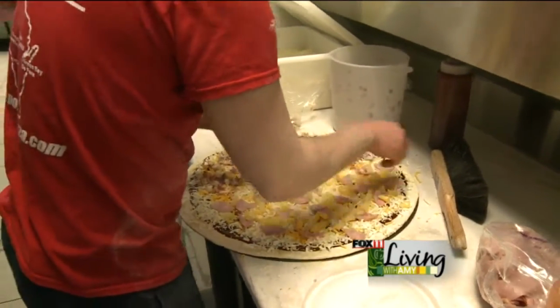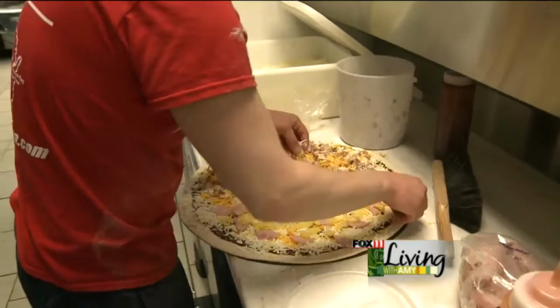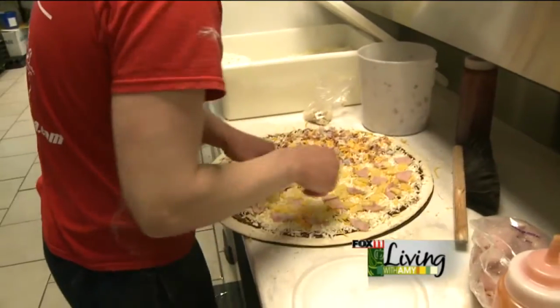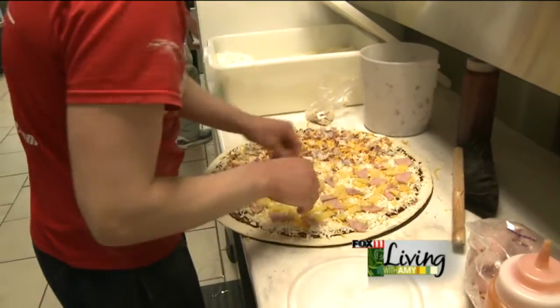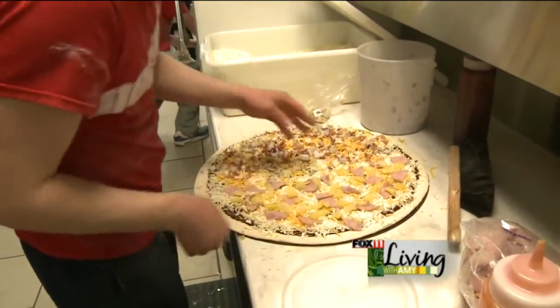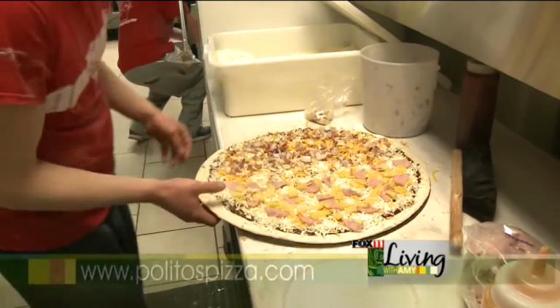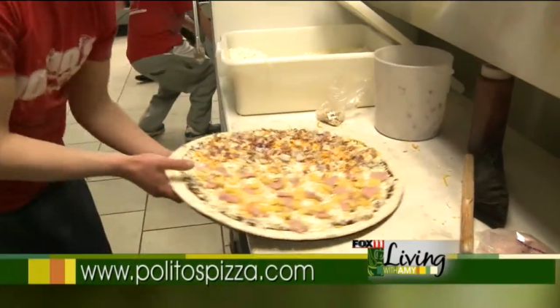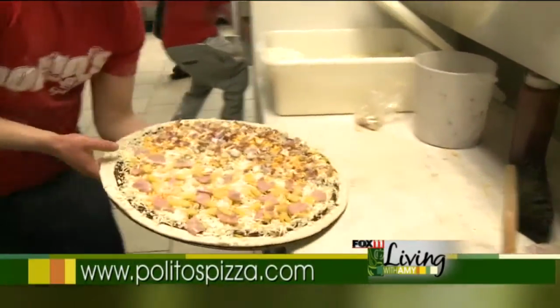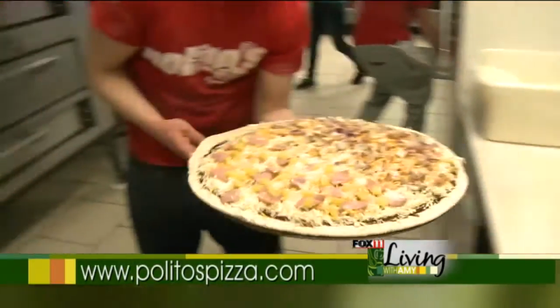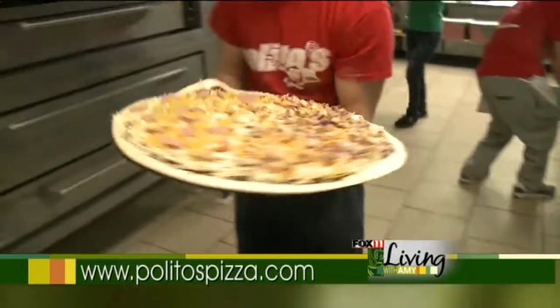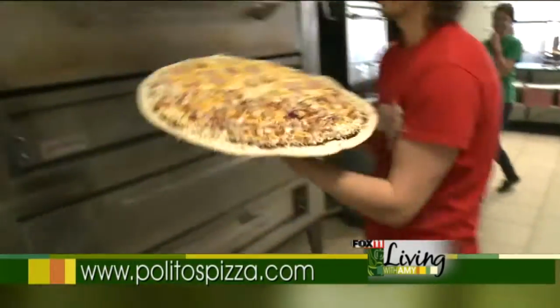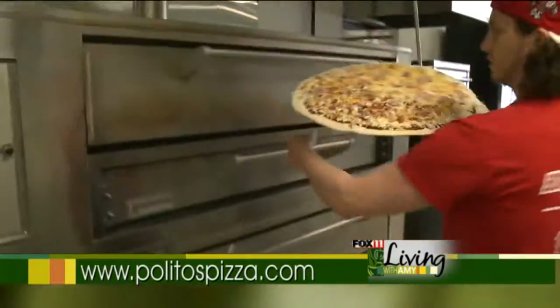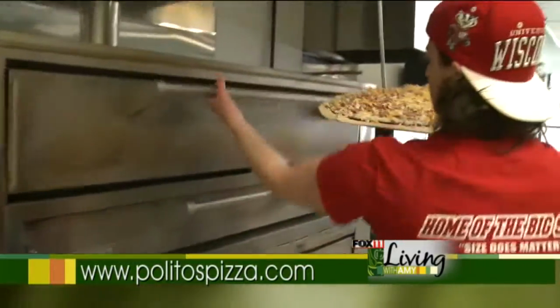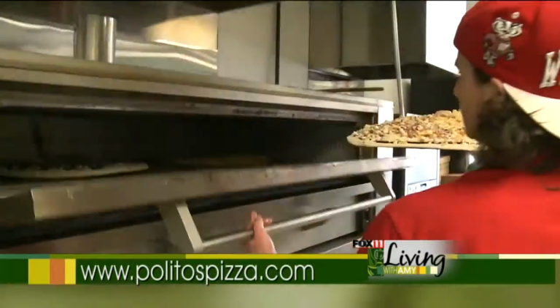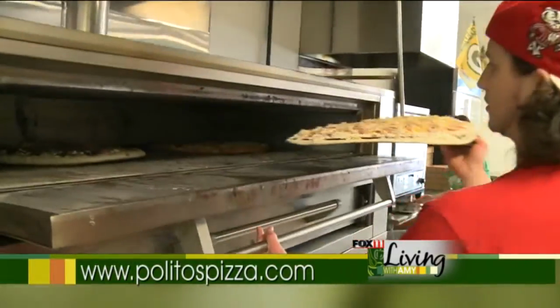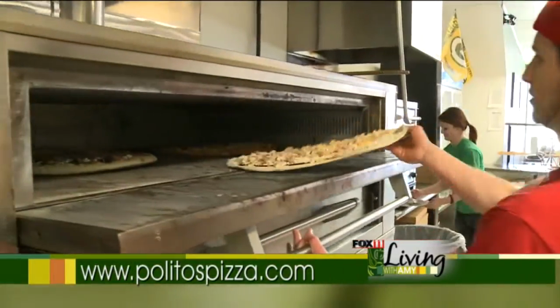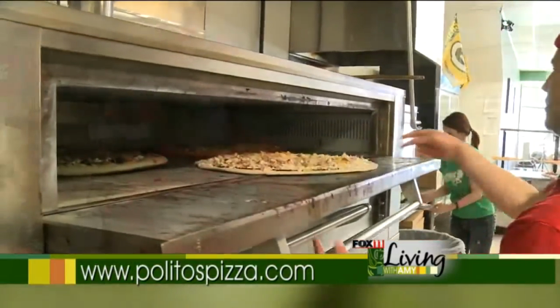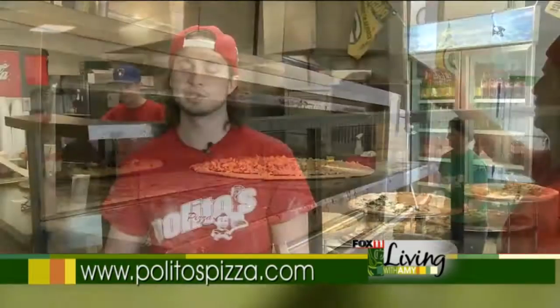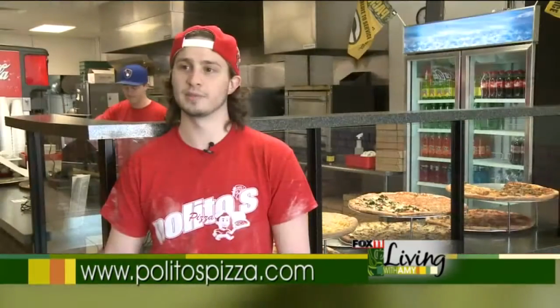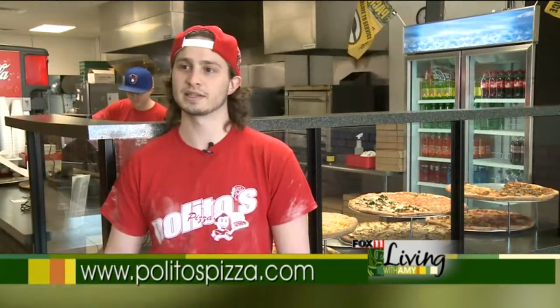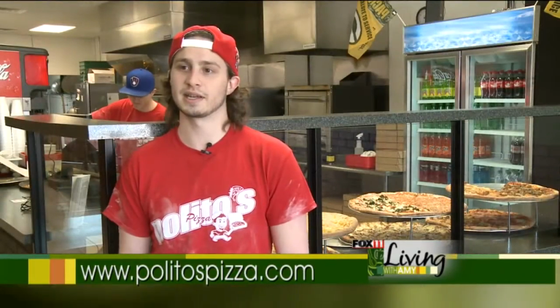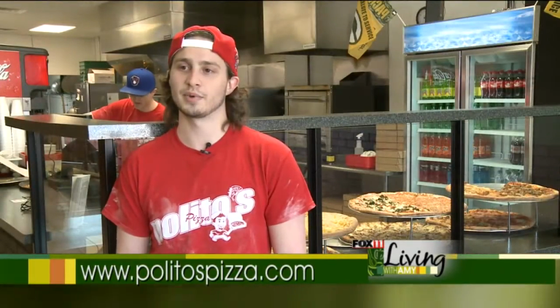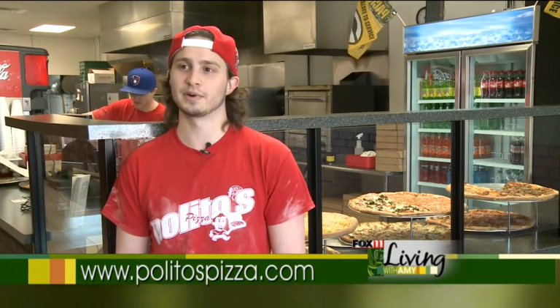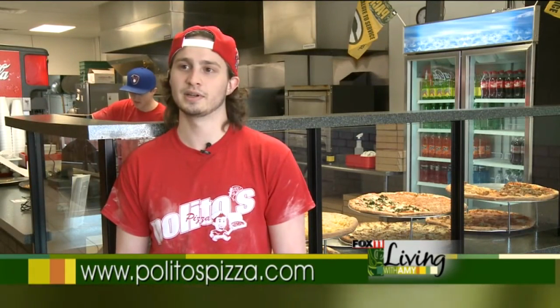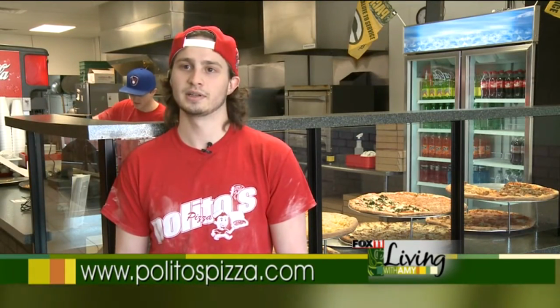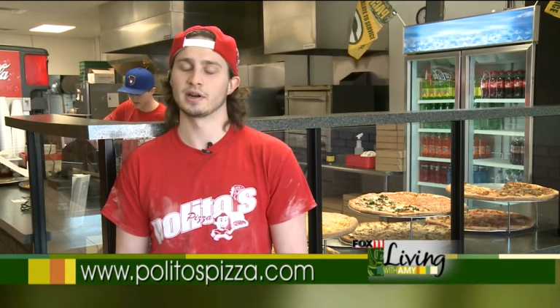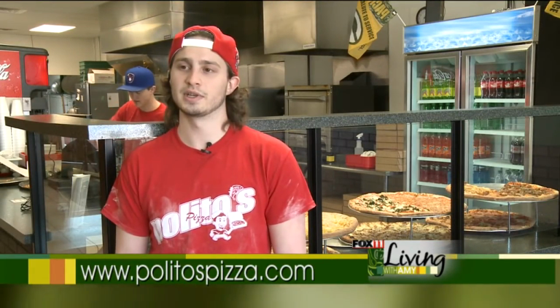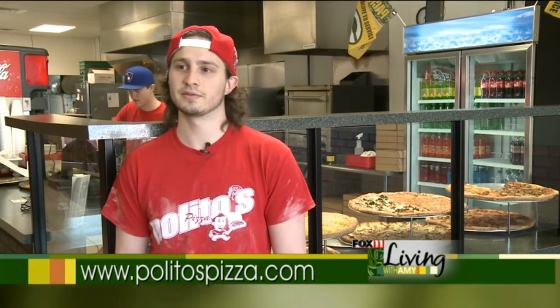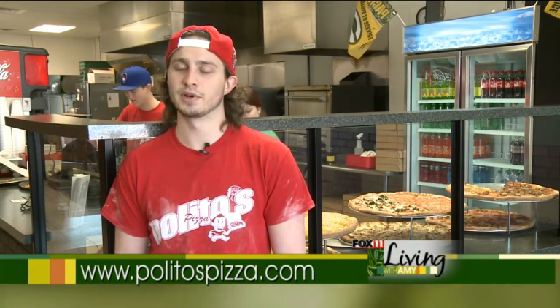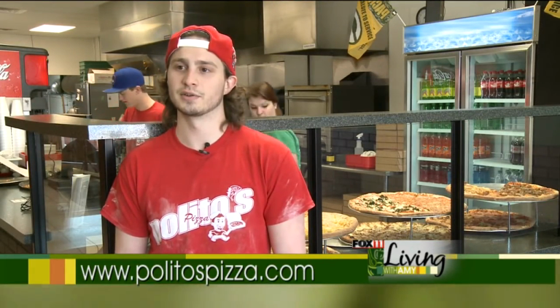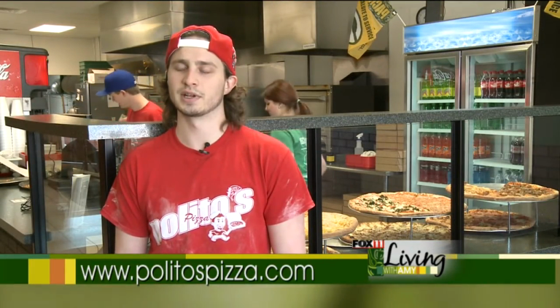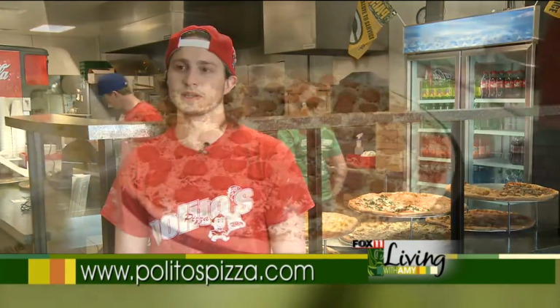Buffalo chicken is really popular here in Green Bay. We have the black and blue burger — it's a blue cheese base with pepper, ground beef, mushrooms, and onions.